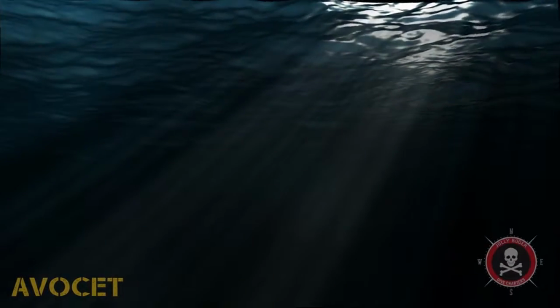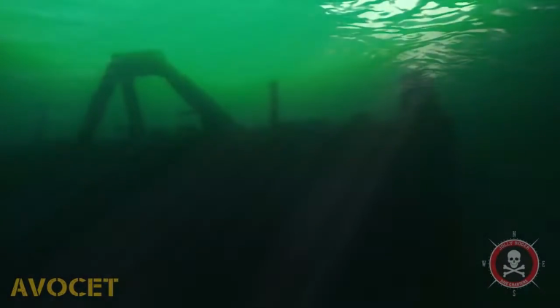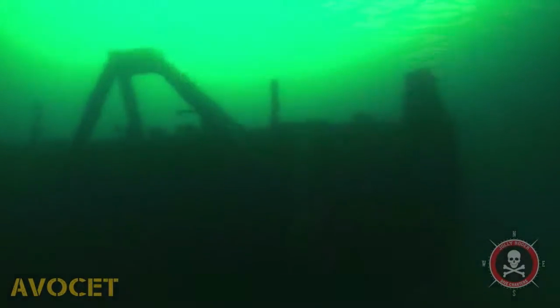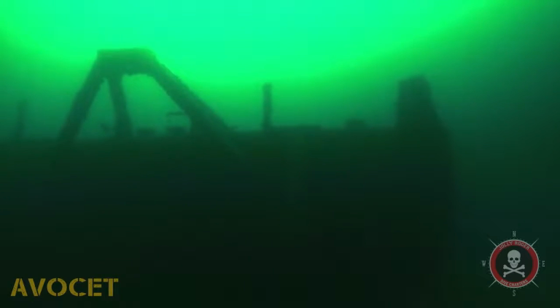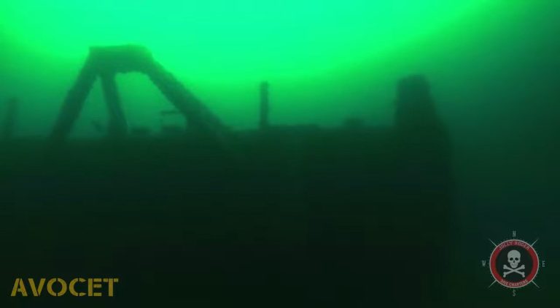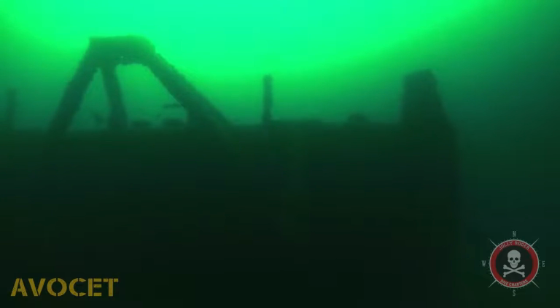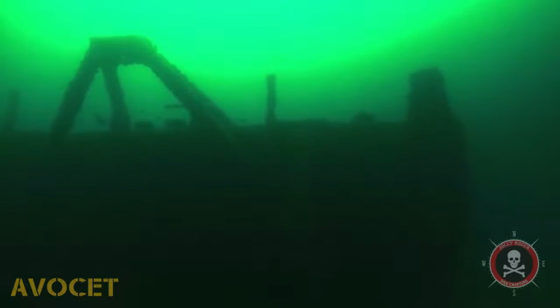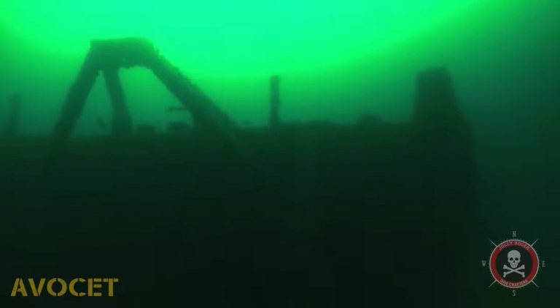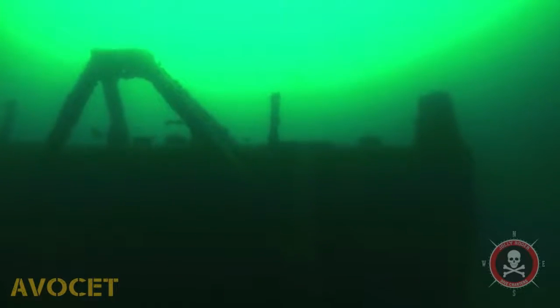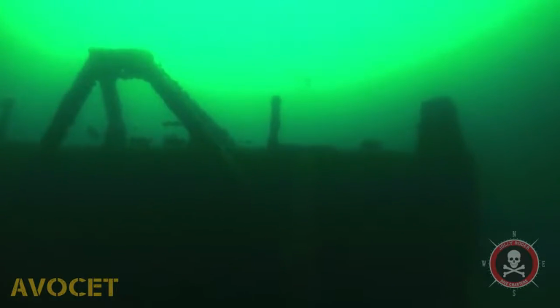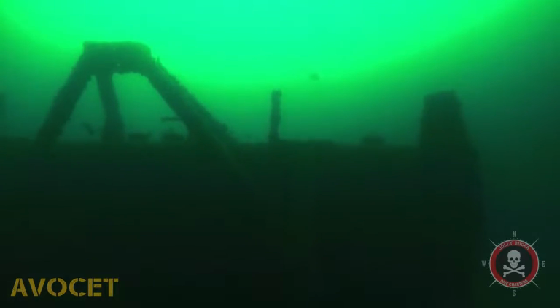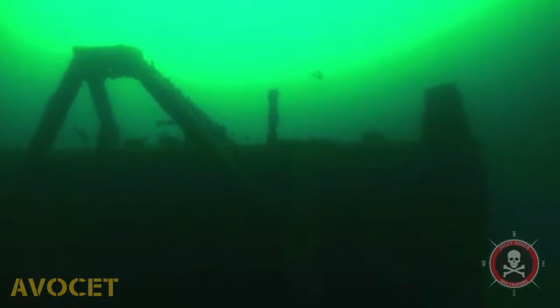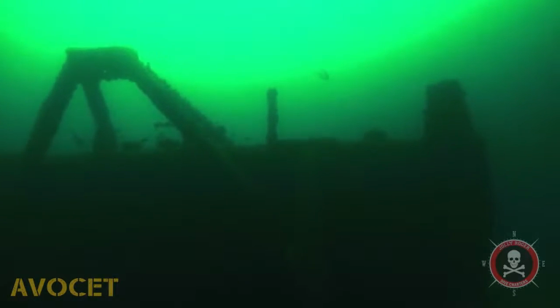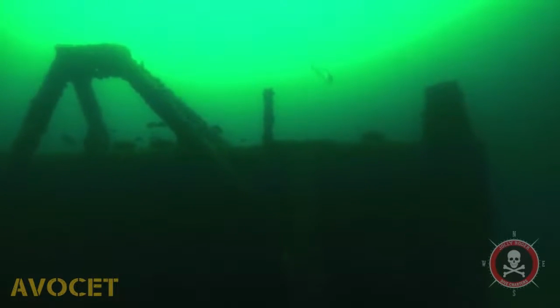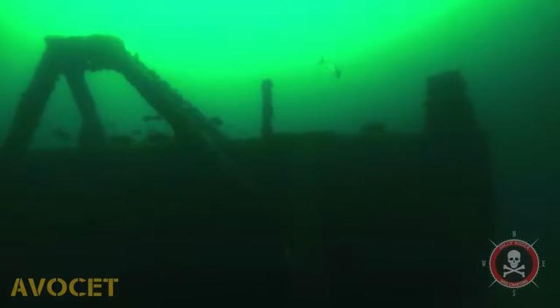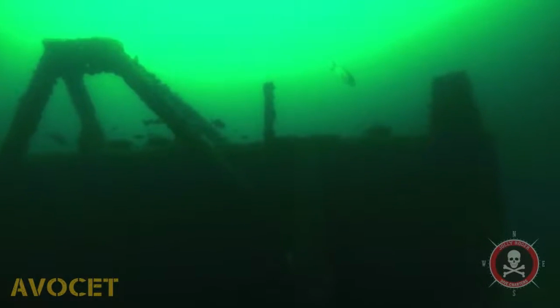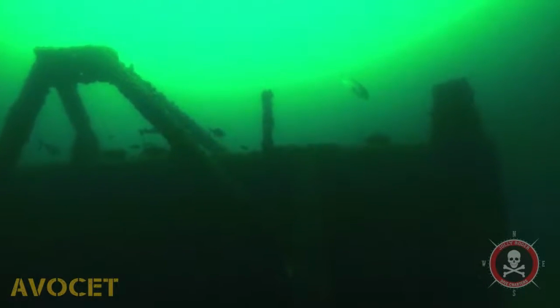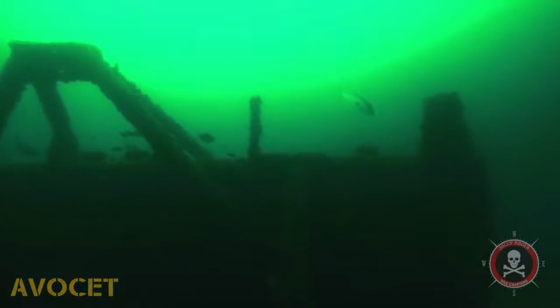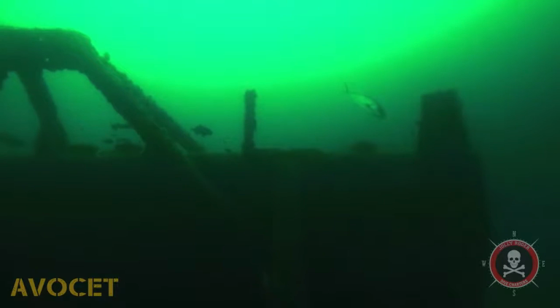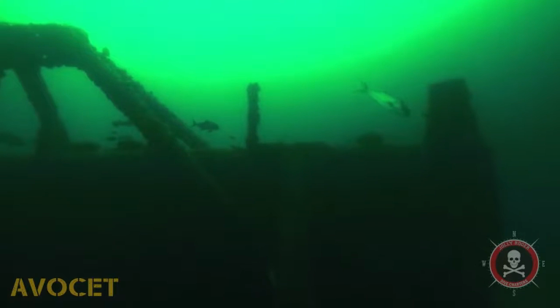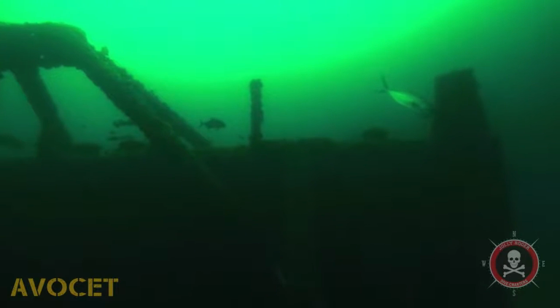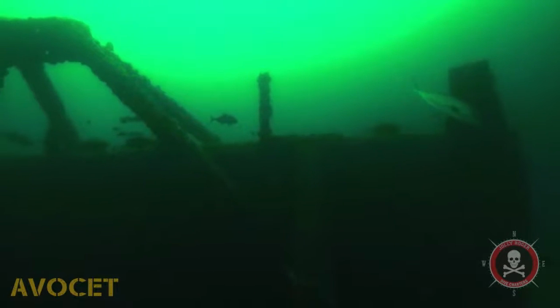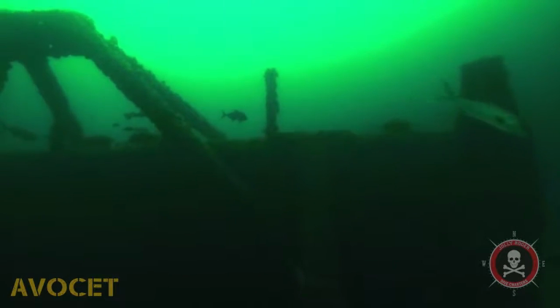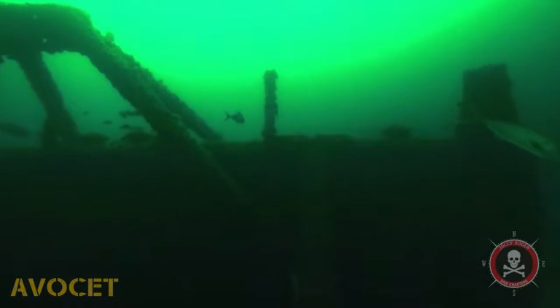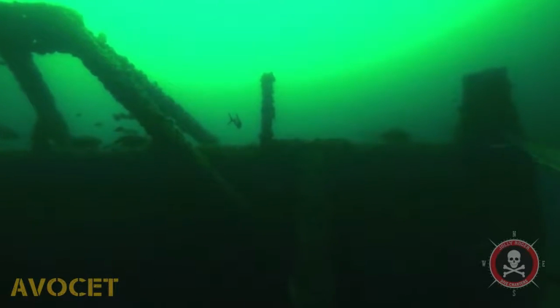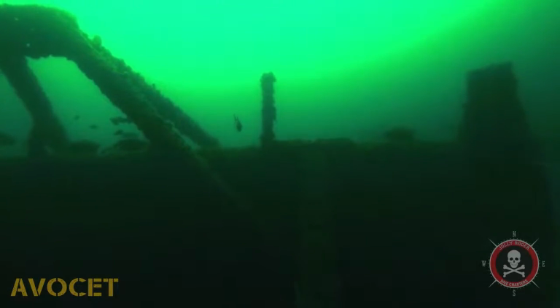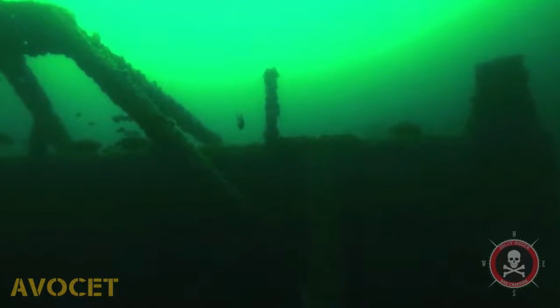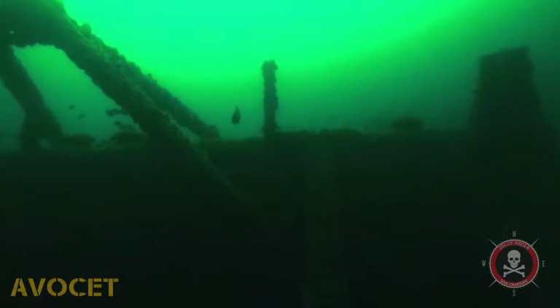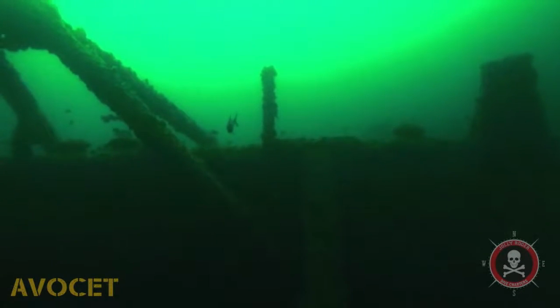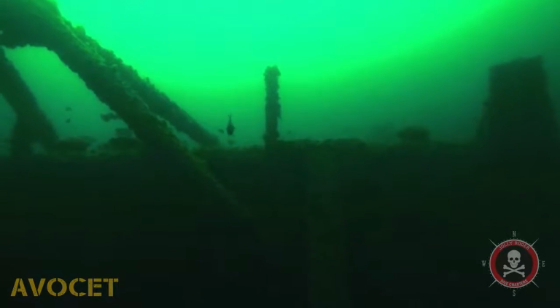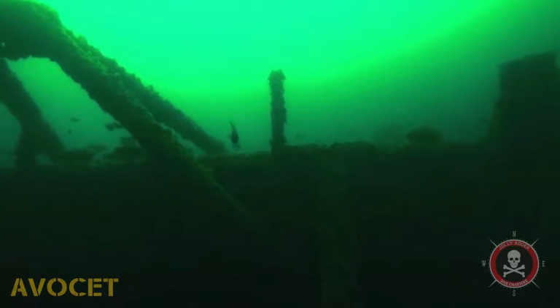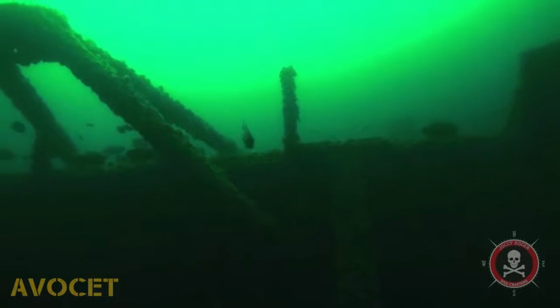Hey, this is Captain Chris Williams with Jolly Roger Dive Charters. This video is for one of the best dives Pensacola has to offer. This is the Avocet.